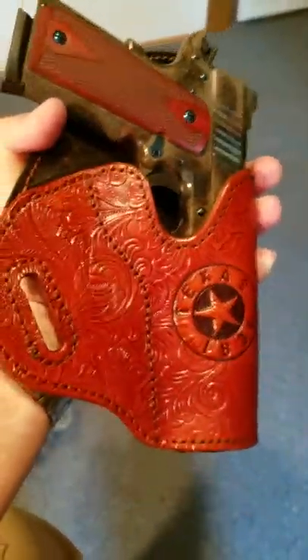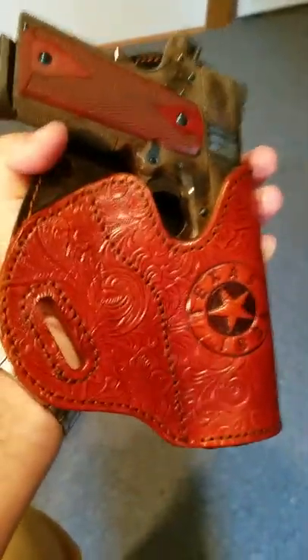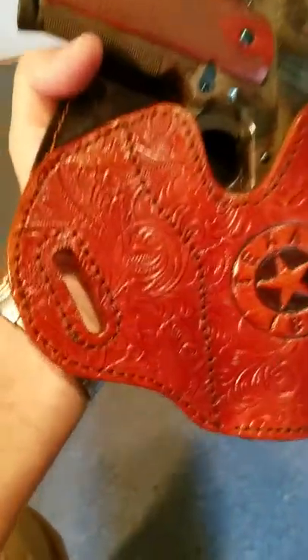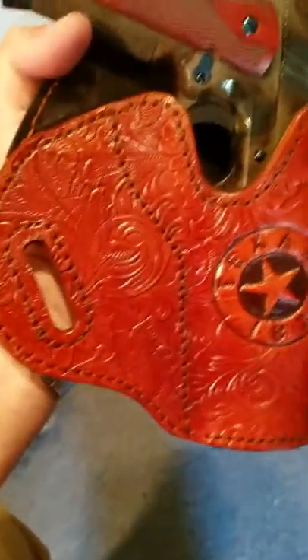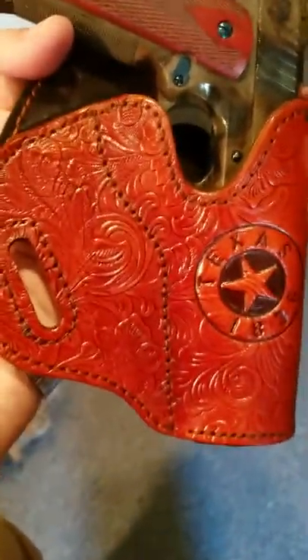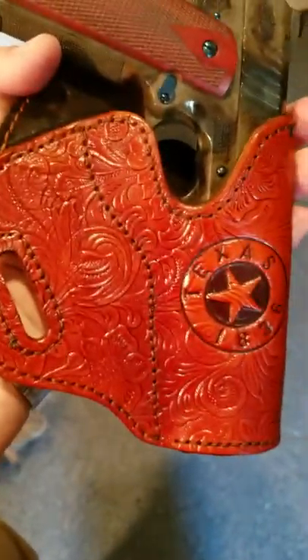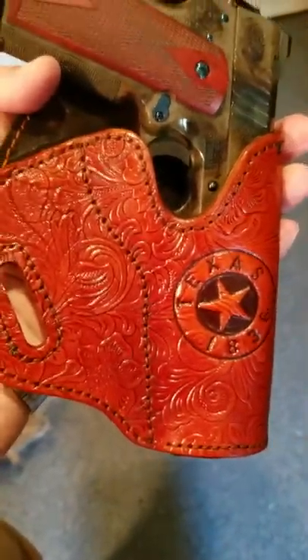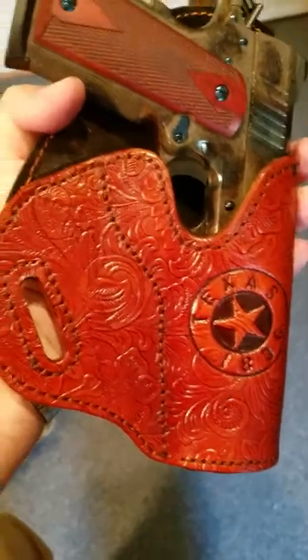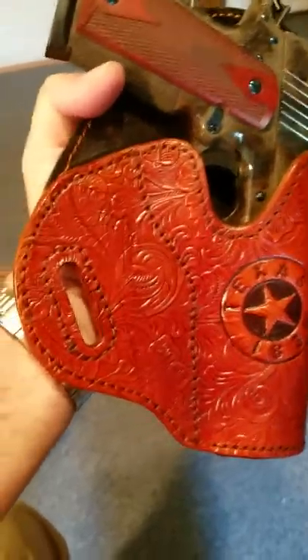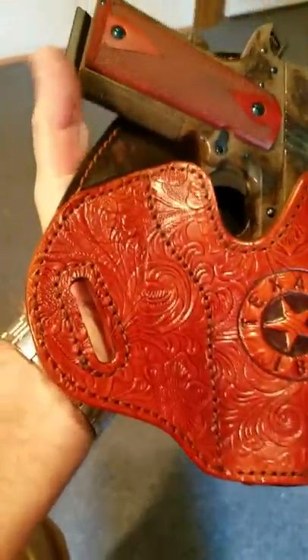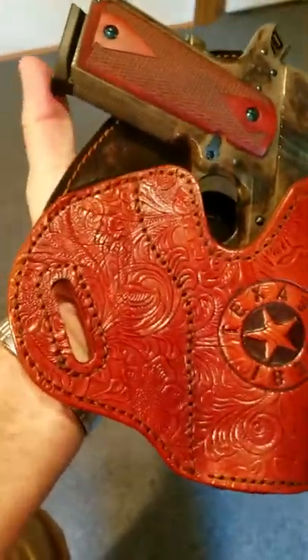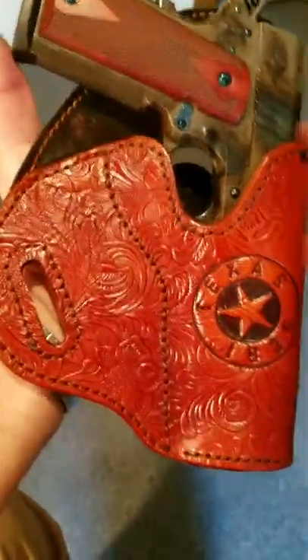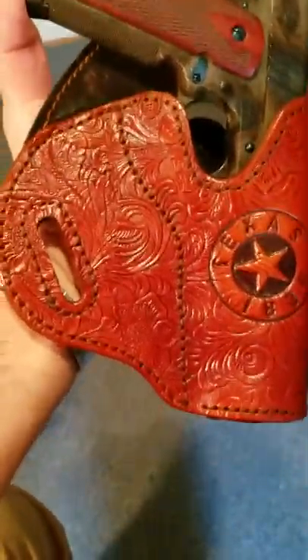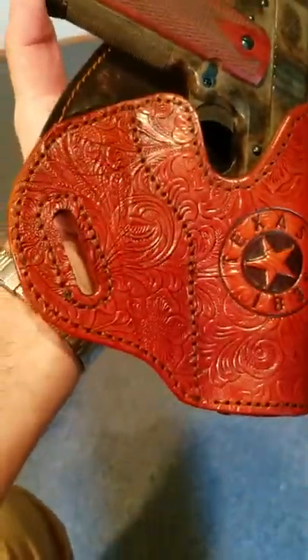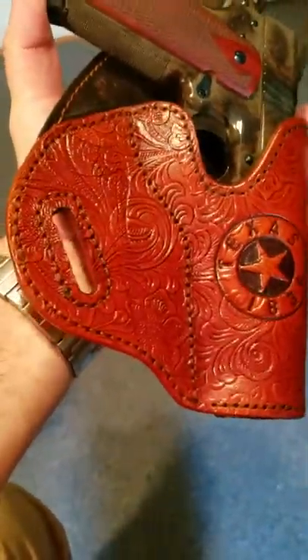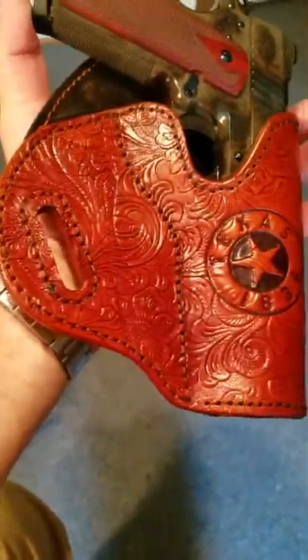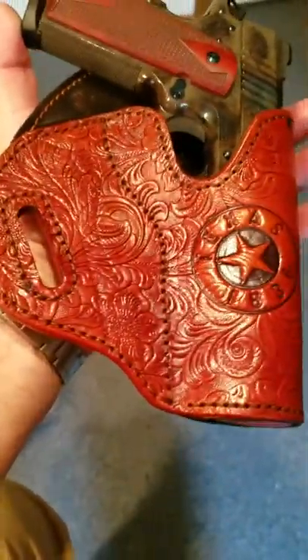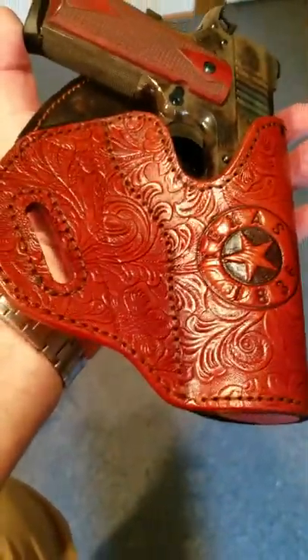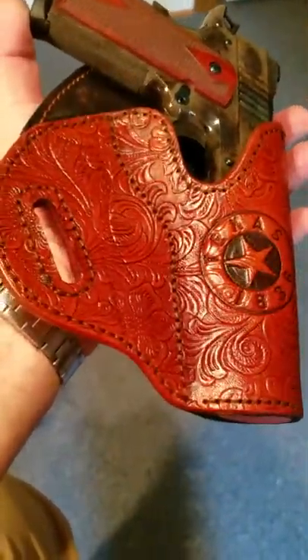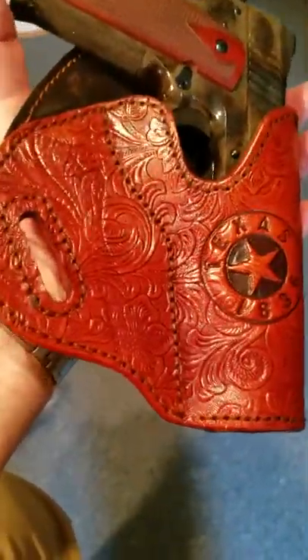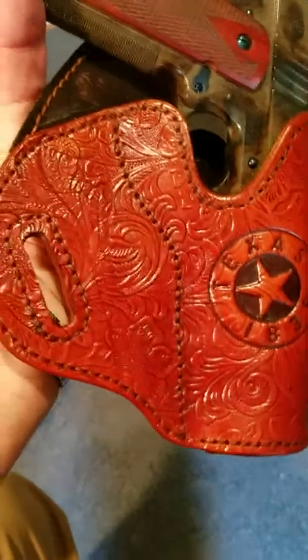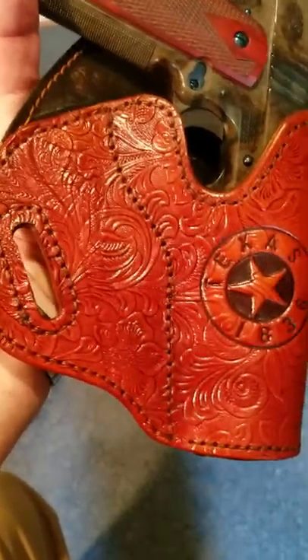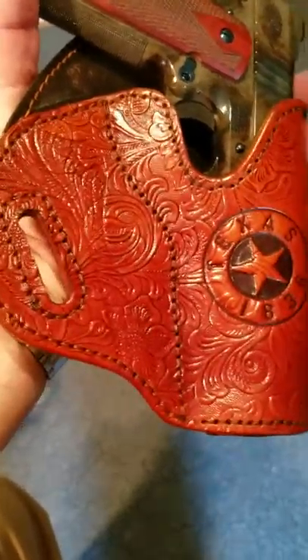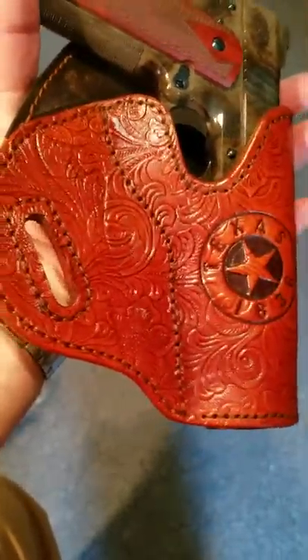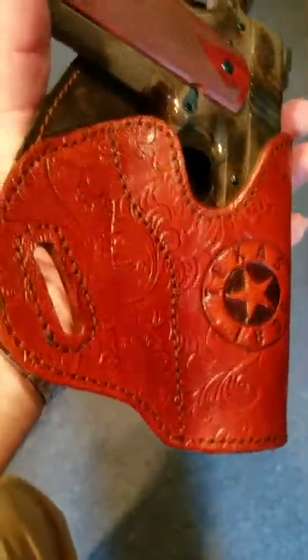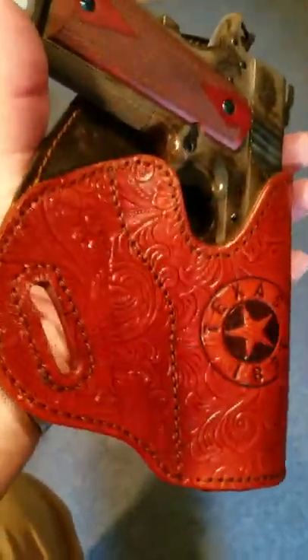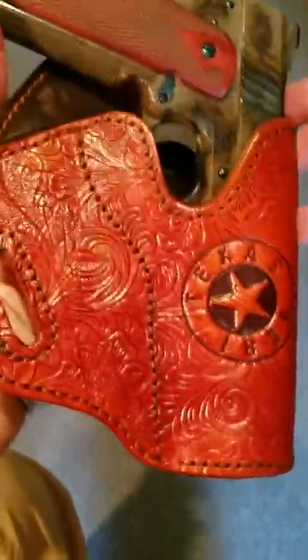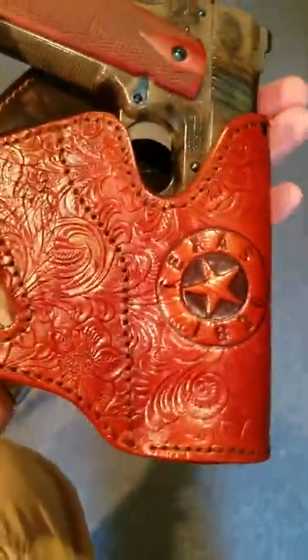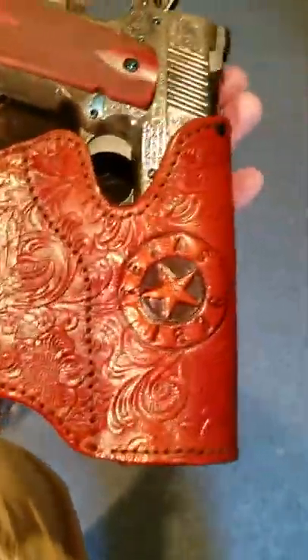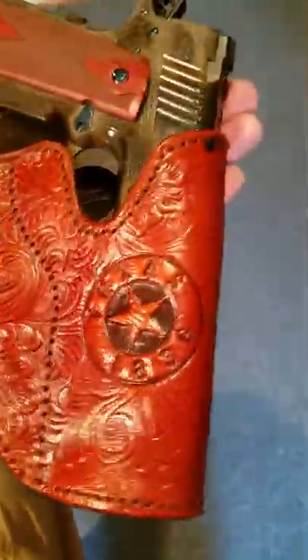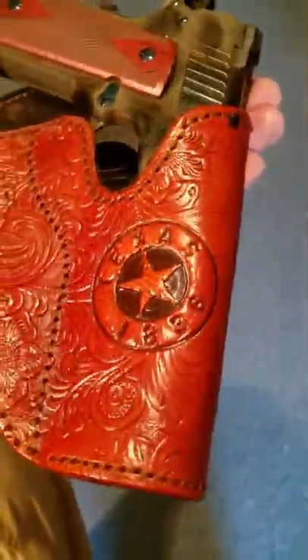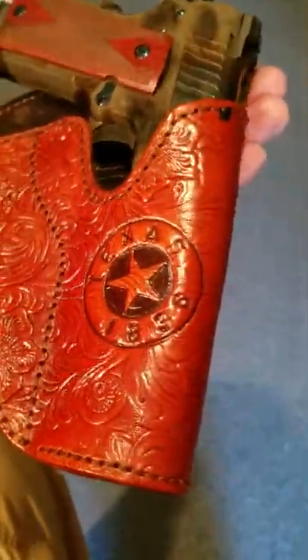Hello everyone, I just wanted to show this holster that I just got through making. I did the treatment to it — the leather sealer and all that stuff. It turned out to be a pretty nice holster.